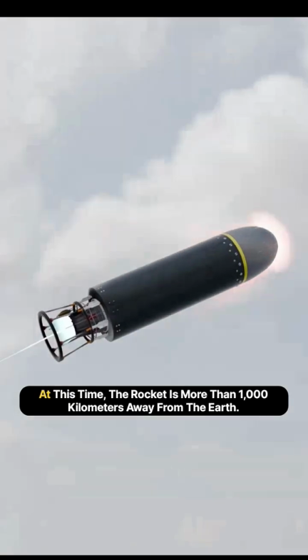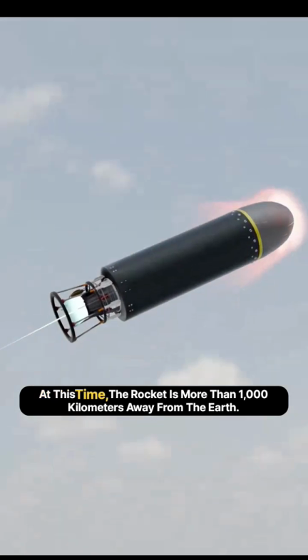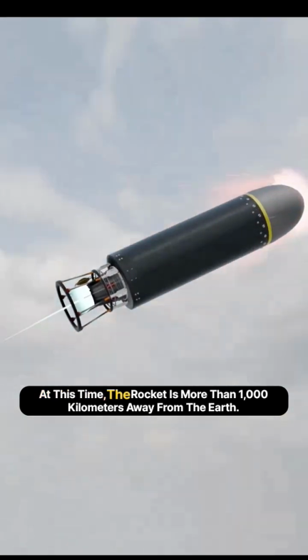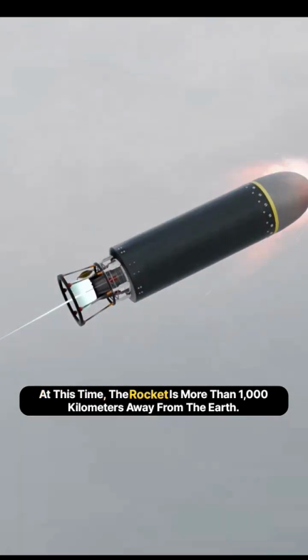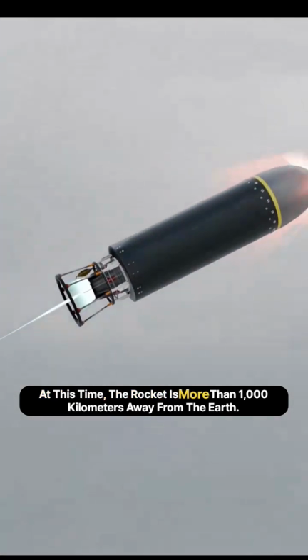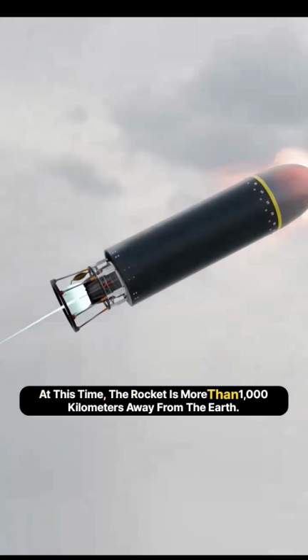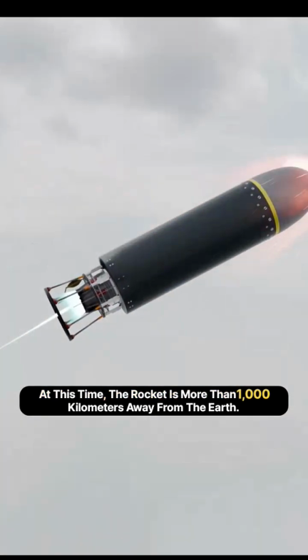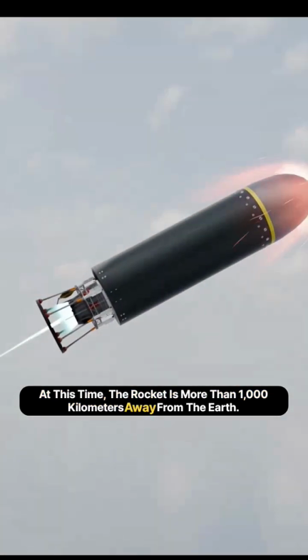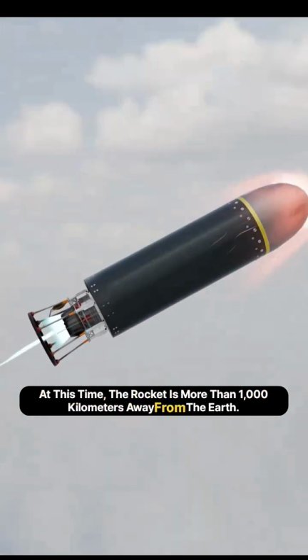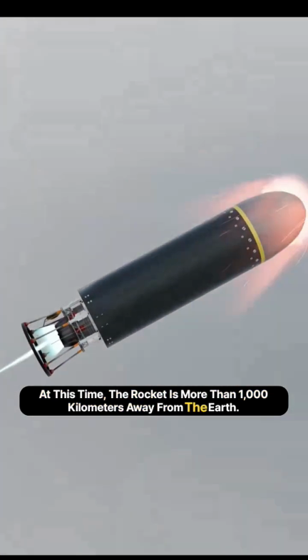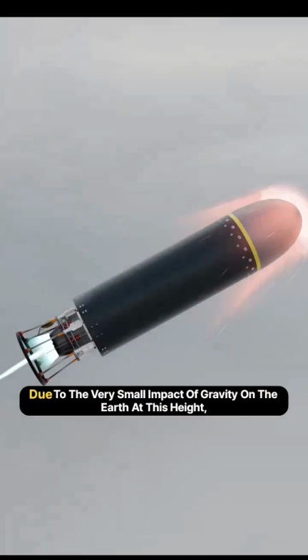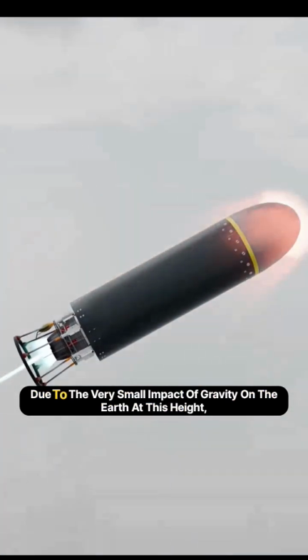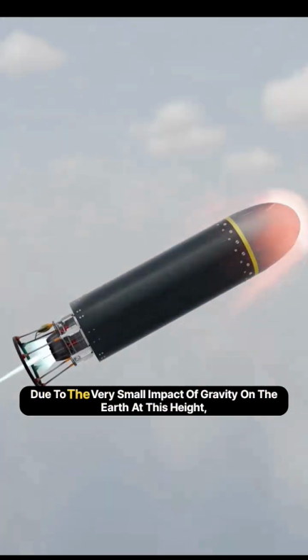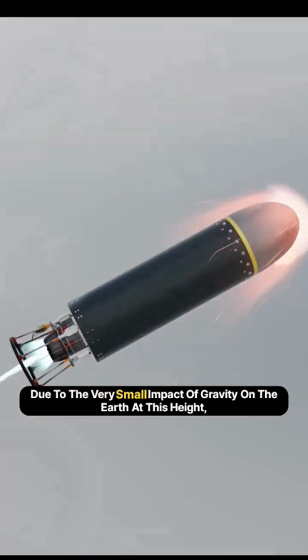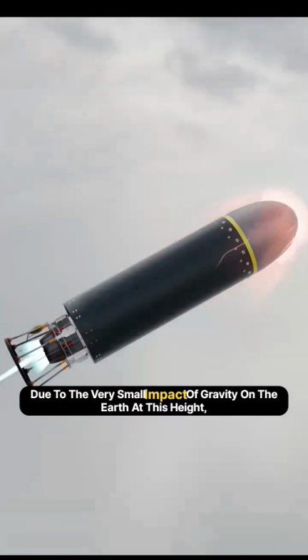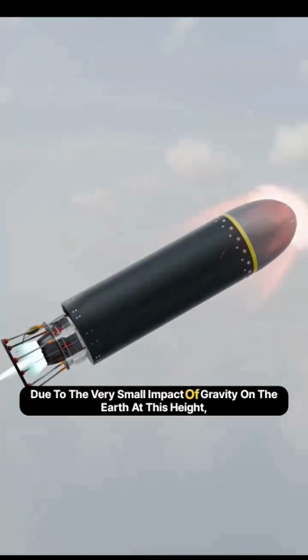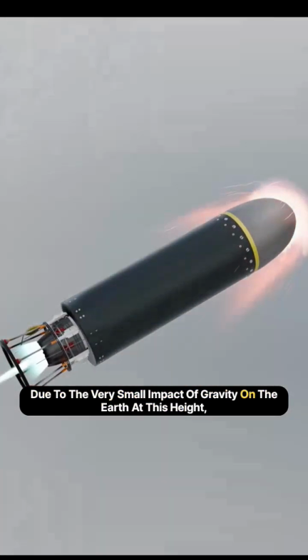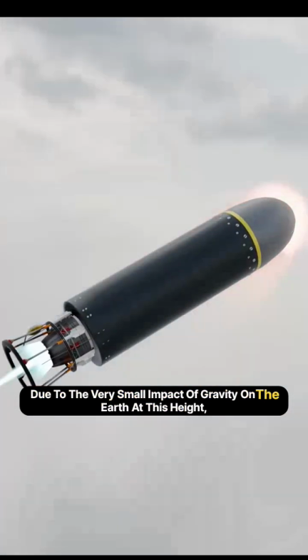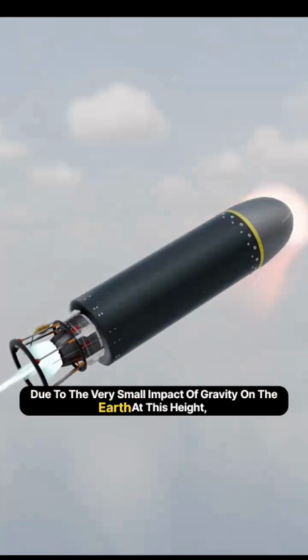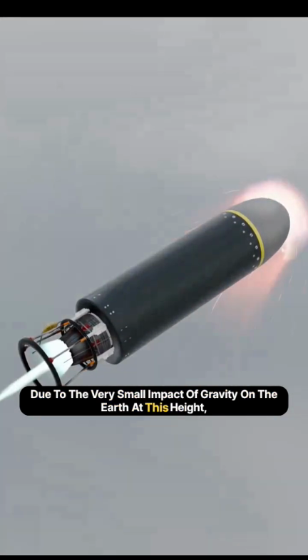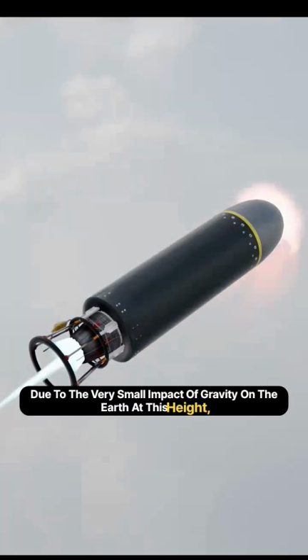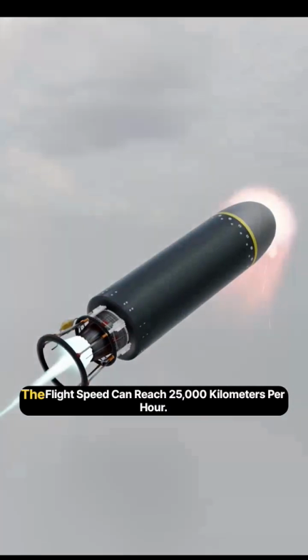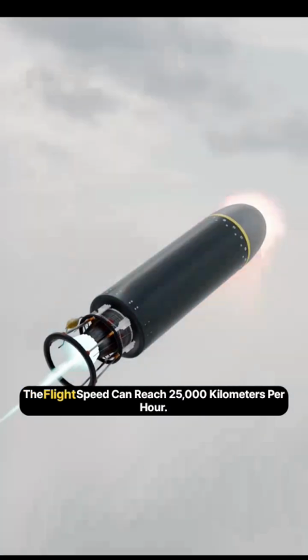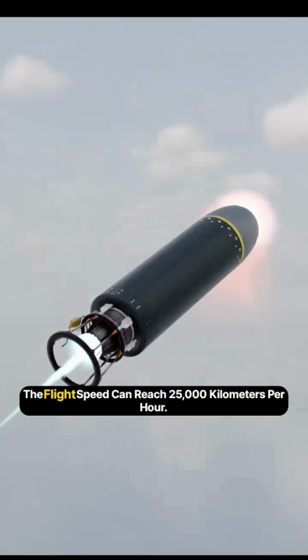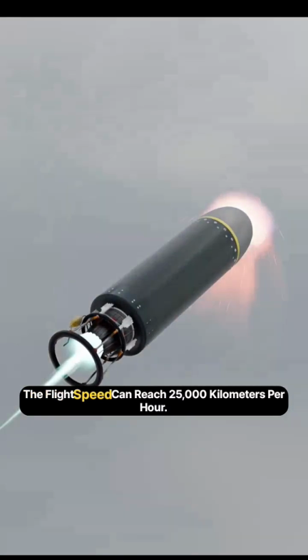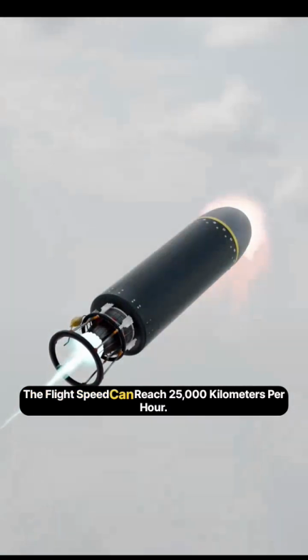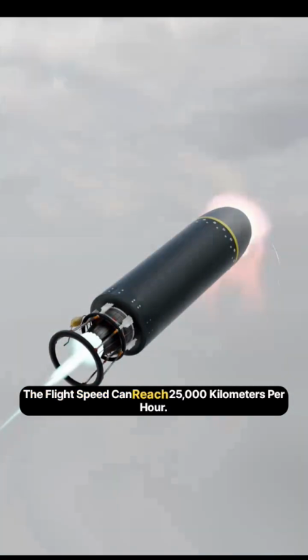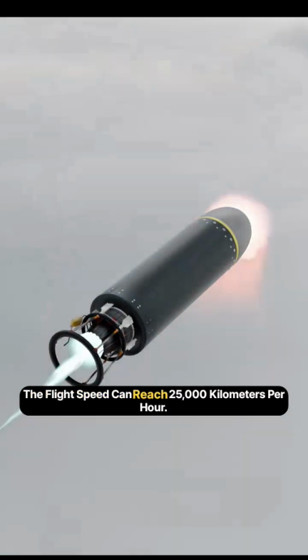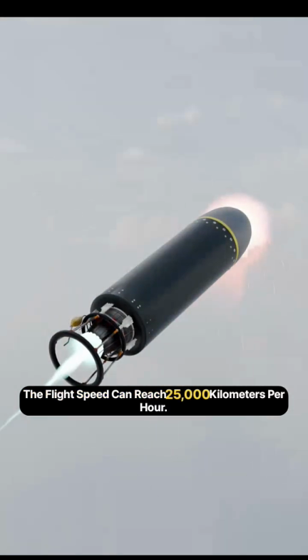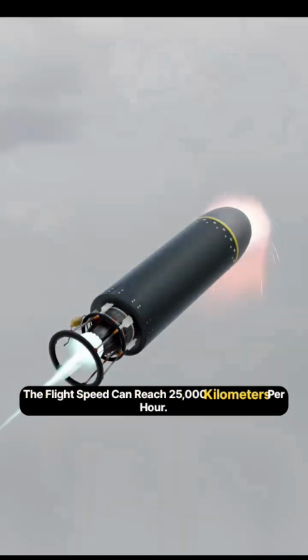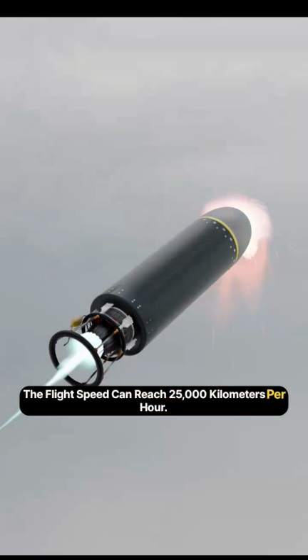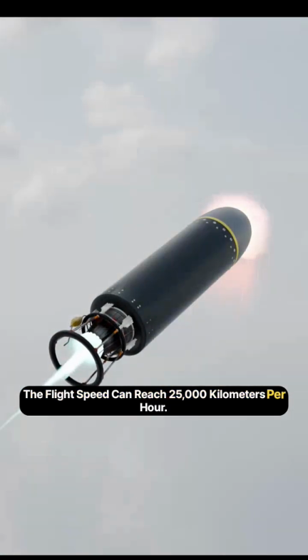At this time, the rocket is more than 1,000 kilometers away from the Earth. Due to the very small impact of gravity at this height, the flight speed can reach 25,000 kilometers per hour.